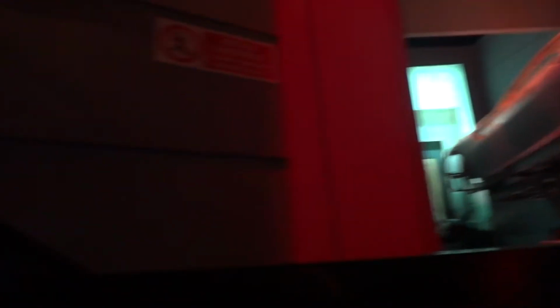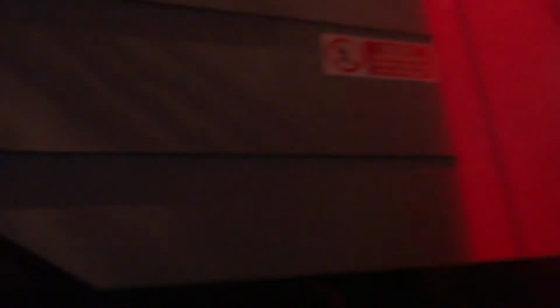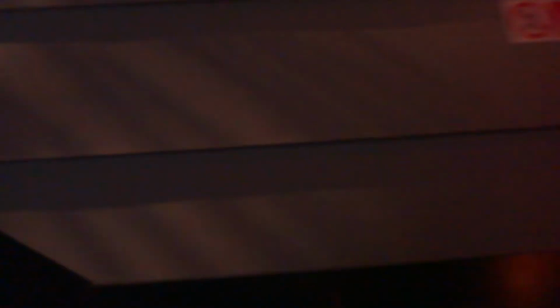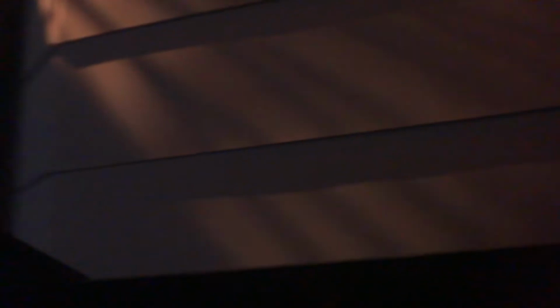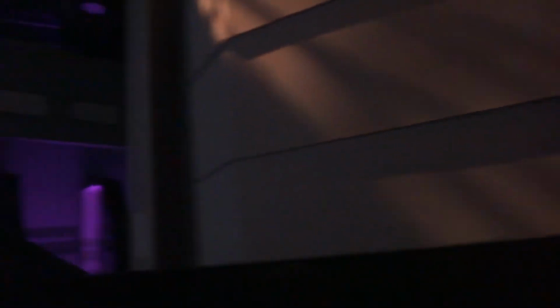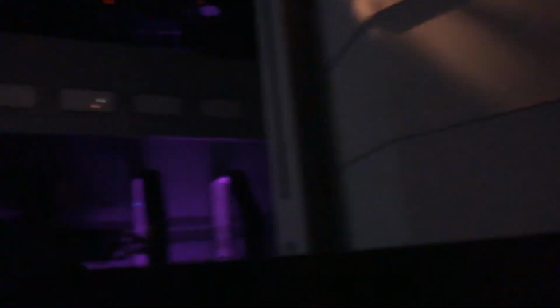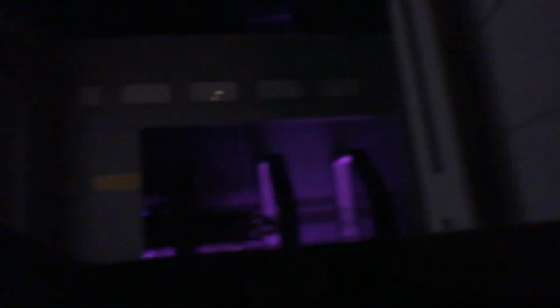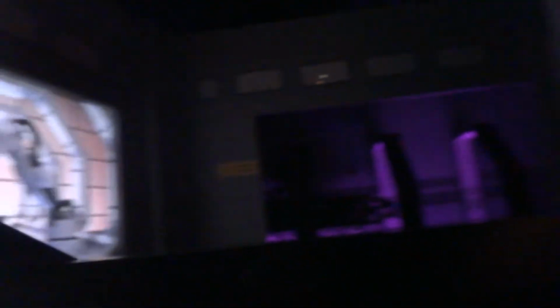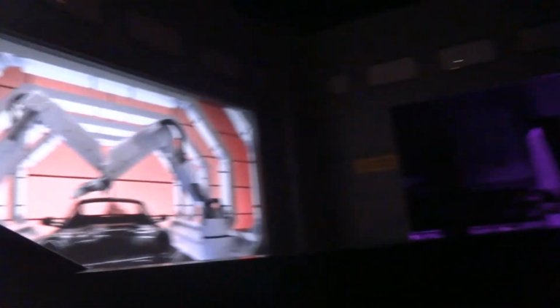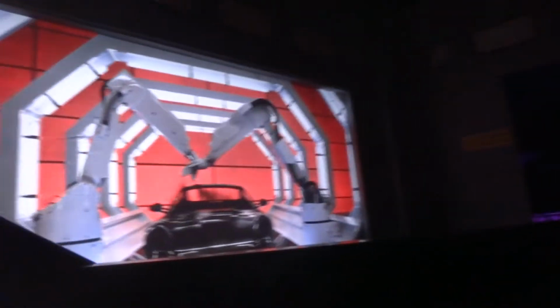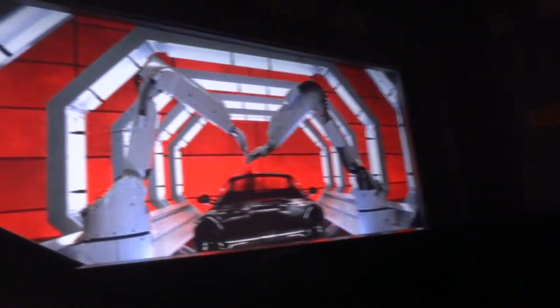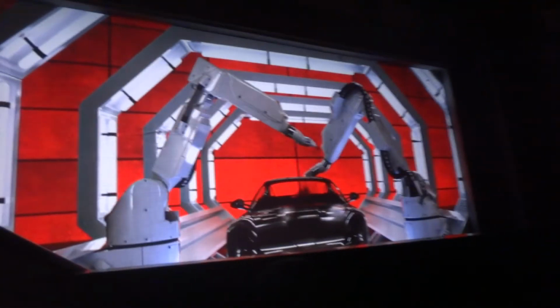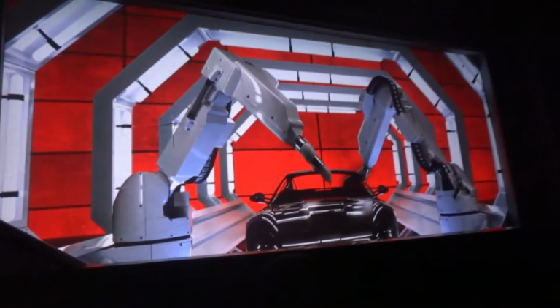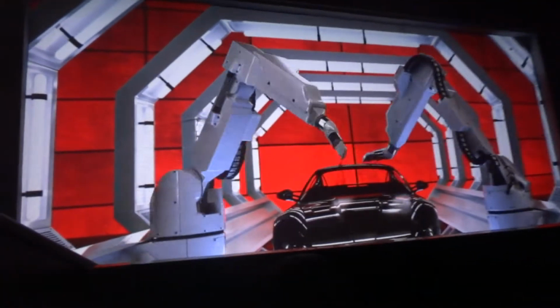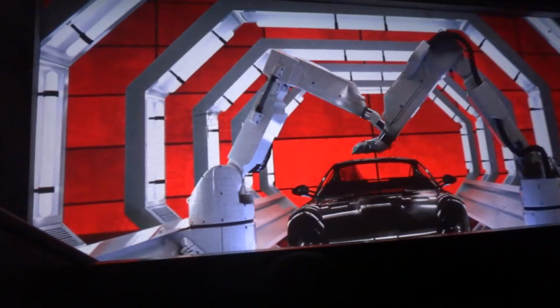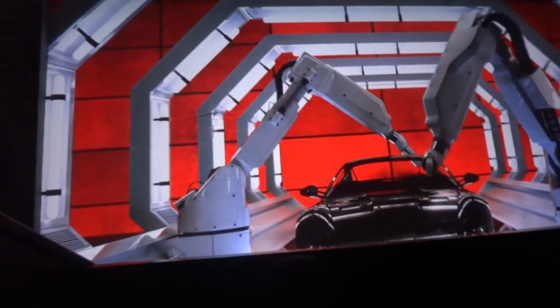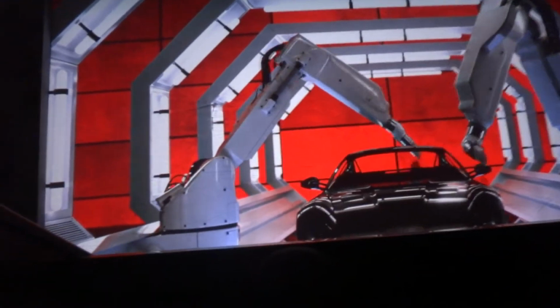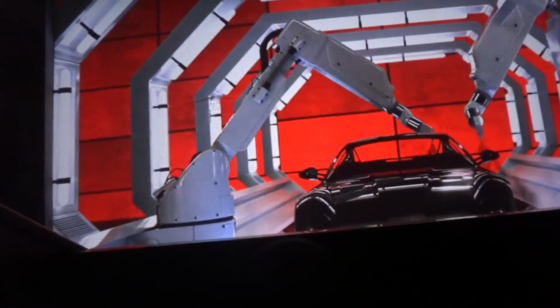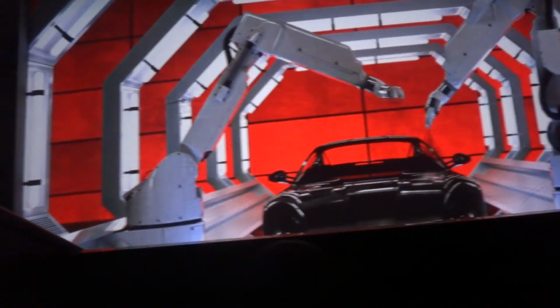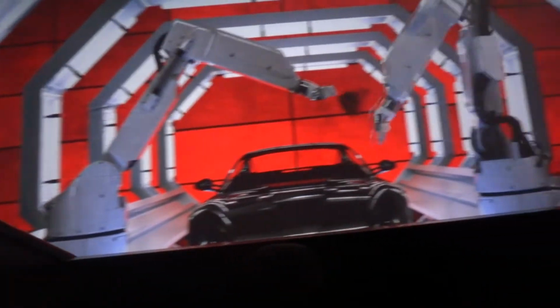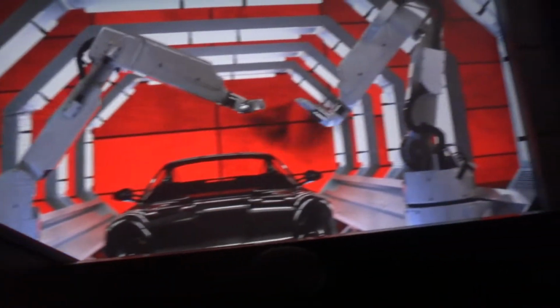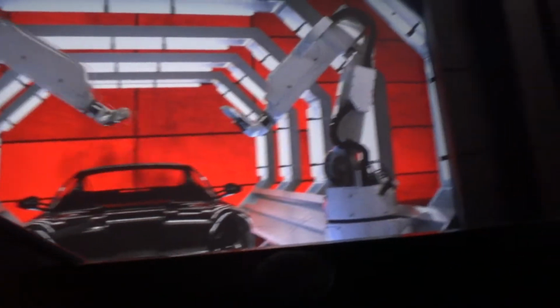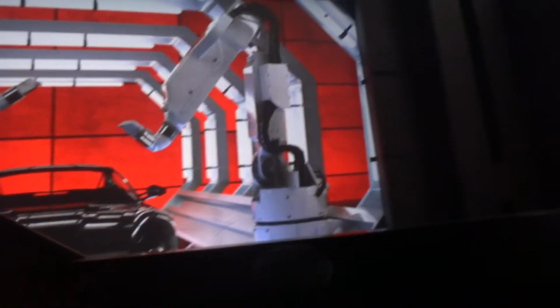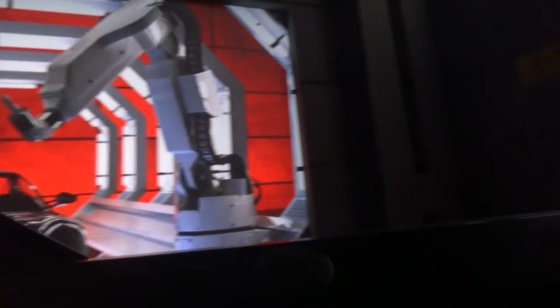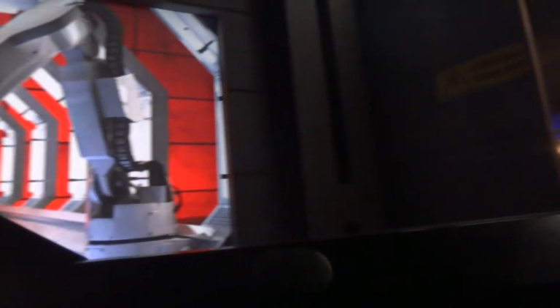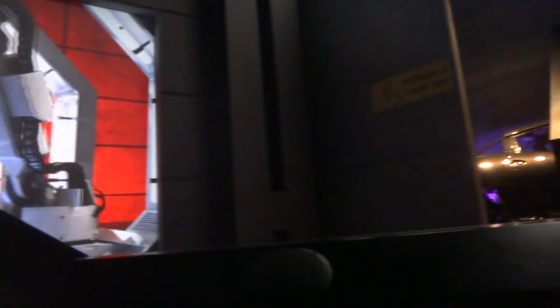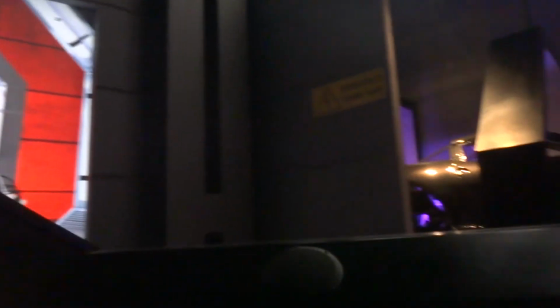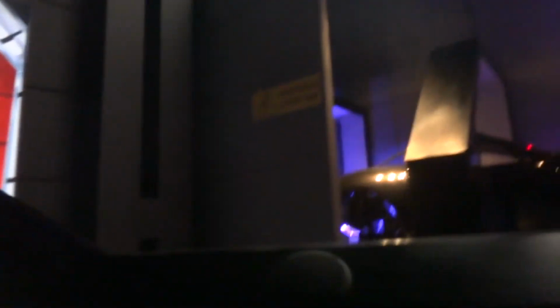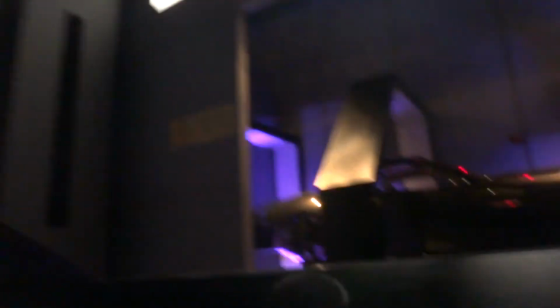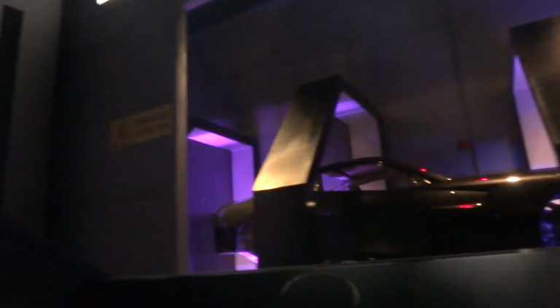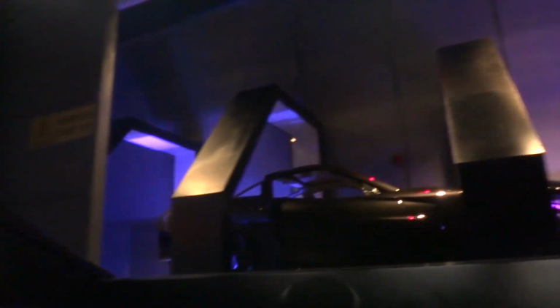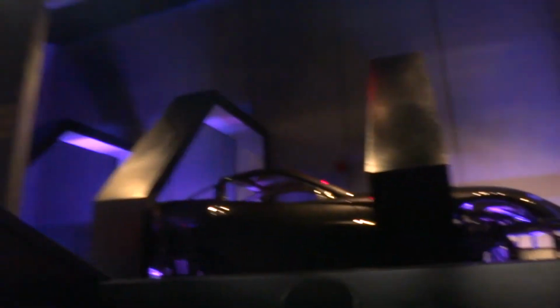Then it's the turn of Ferrari's graceful robots, who paint the car in the customer's chosen color. The customer can choose from a range of proposed colors or ask for any color he desires.